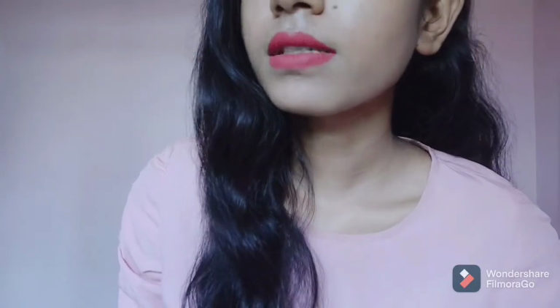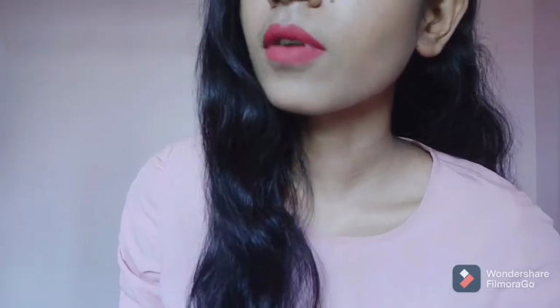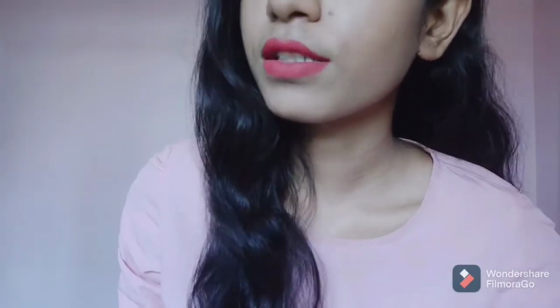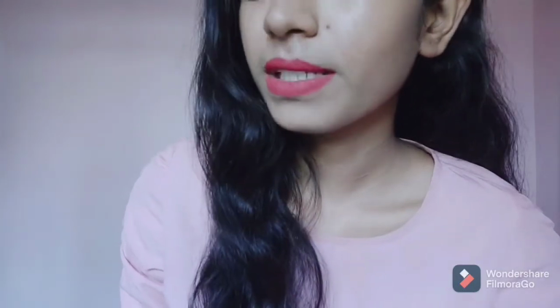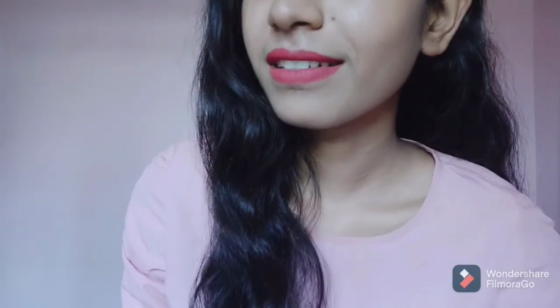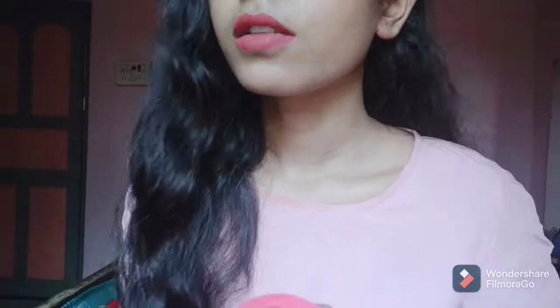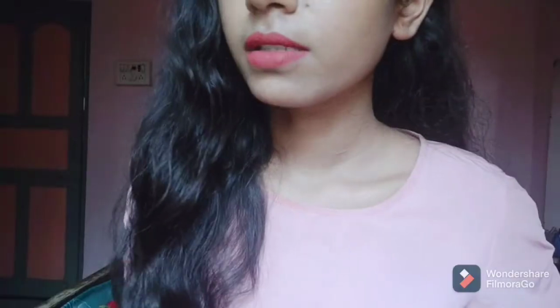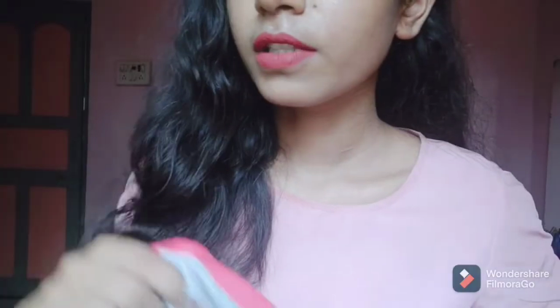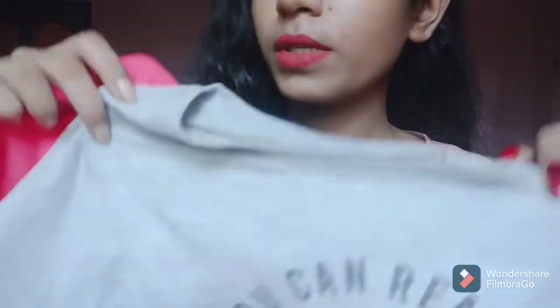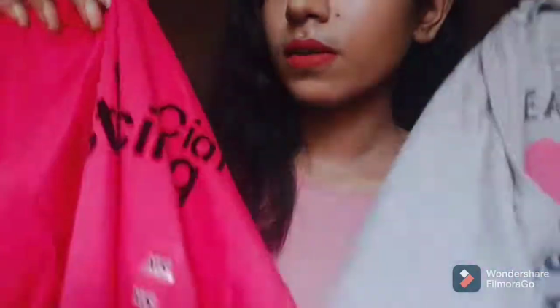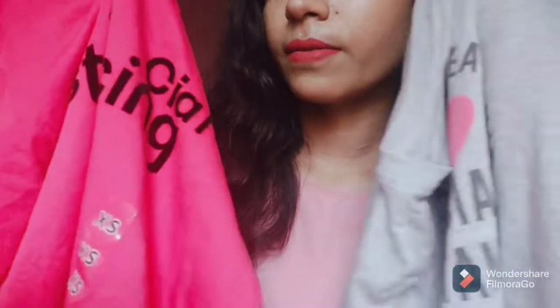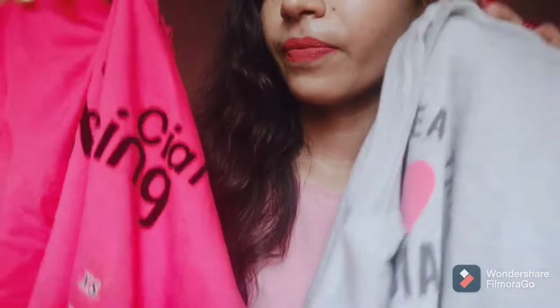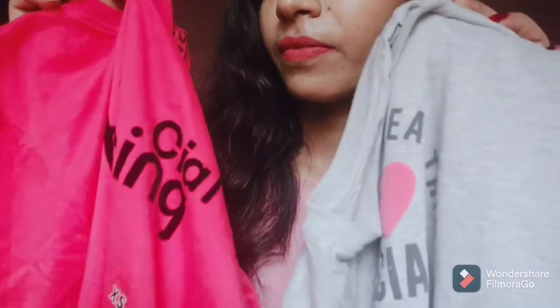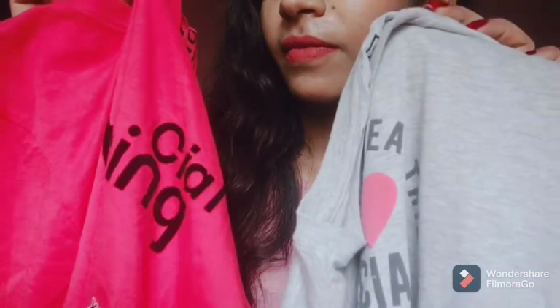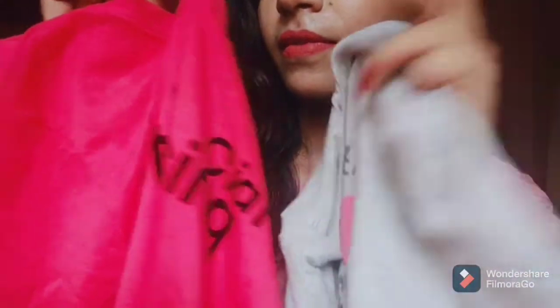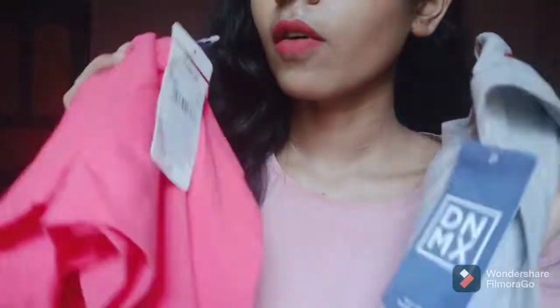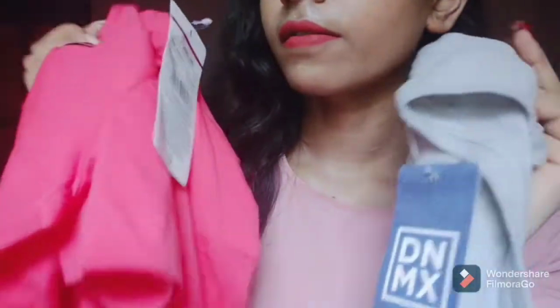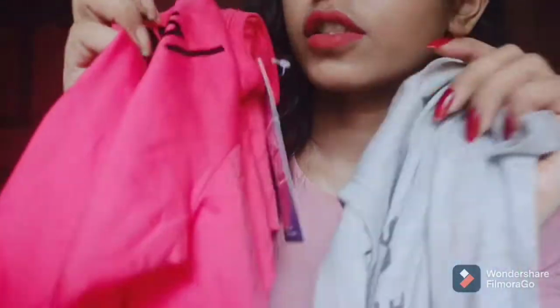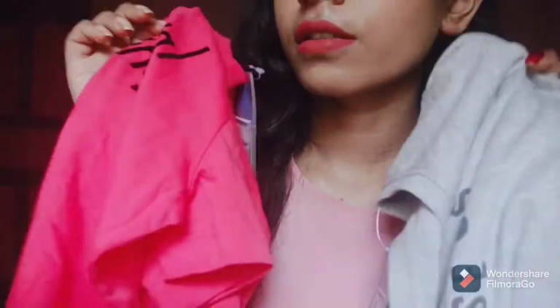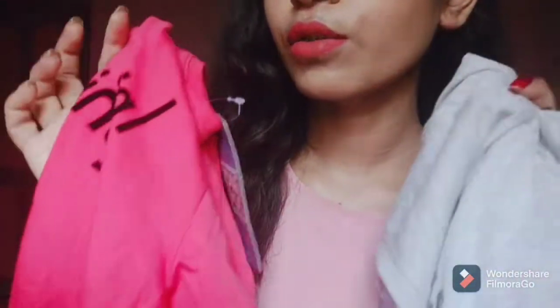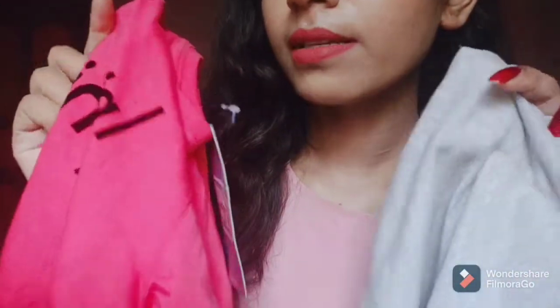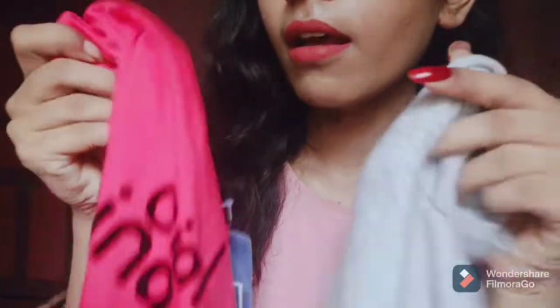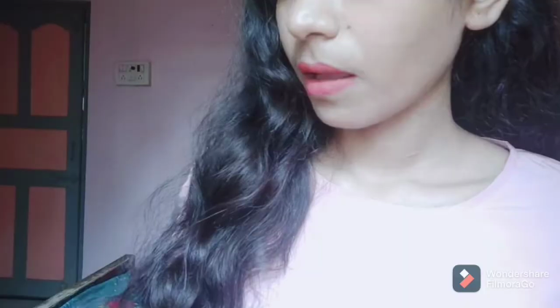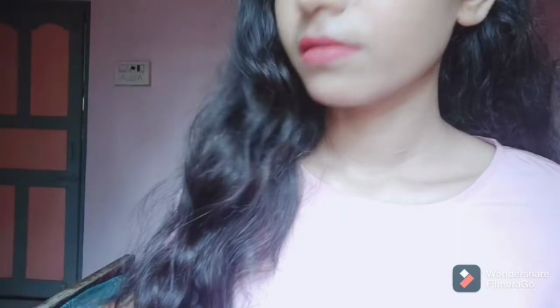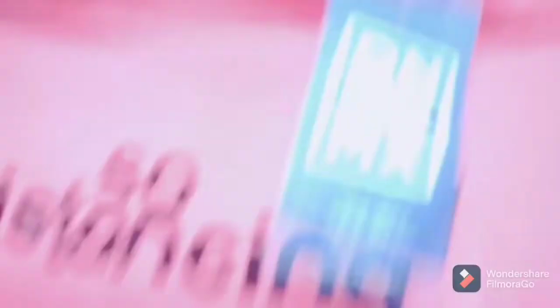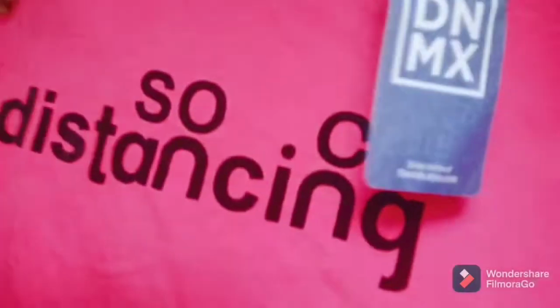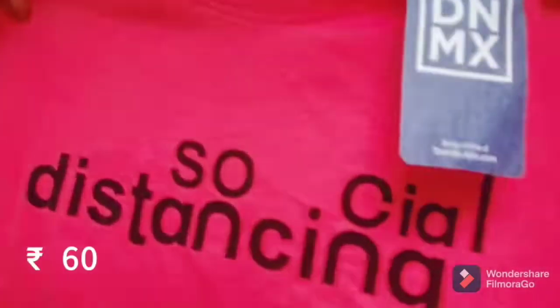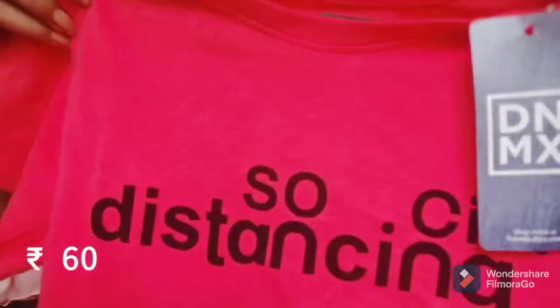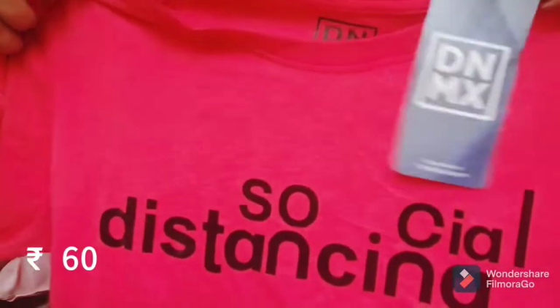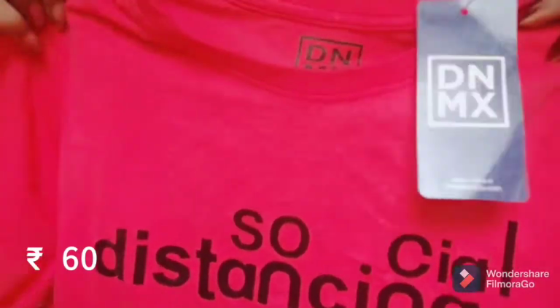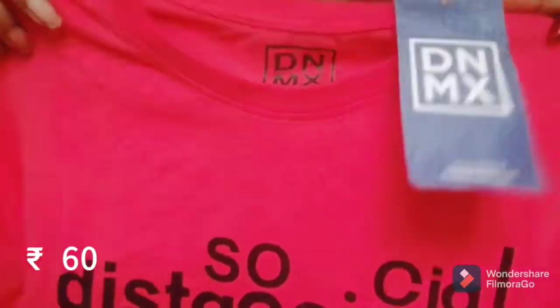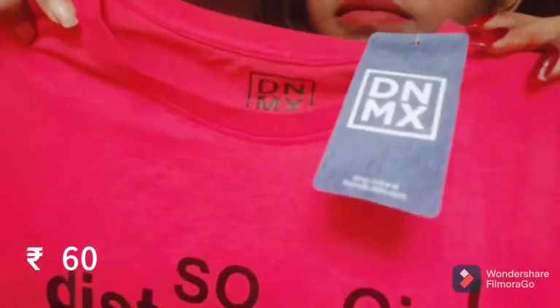Starting from 60 rupees, starting with the cheapest ones. I have got them for just 60 rupees. First is this typographic t-shirt.